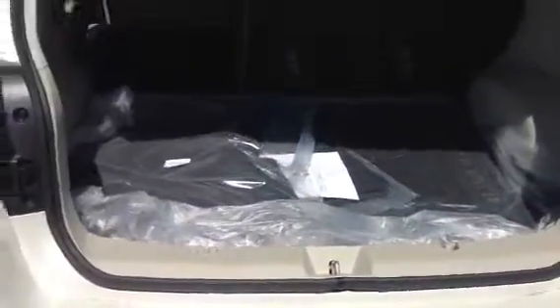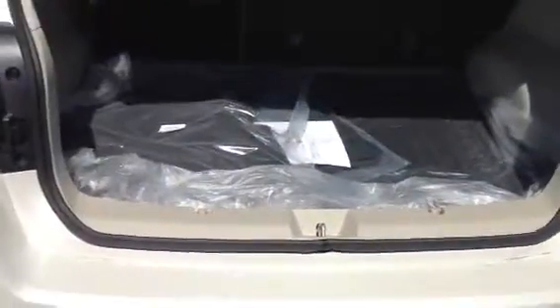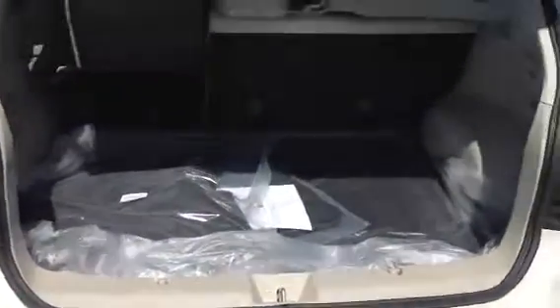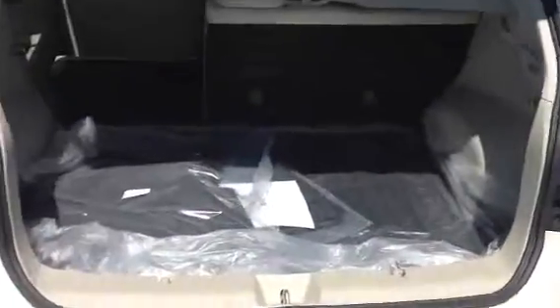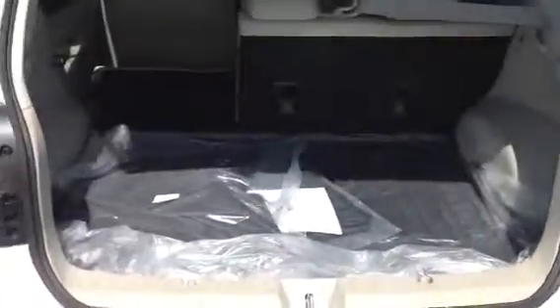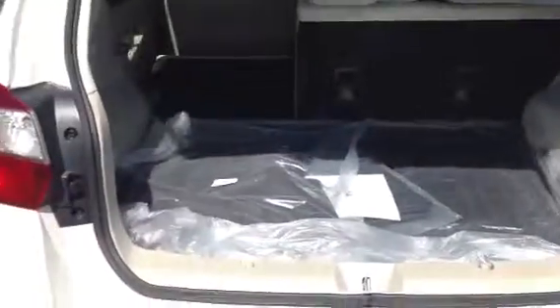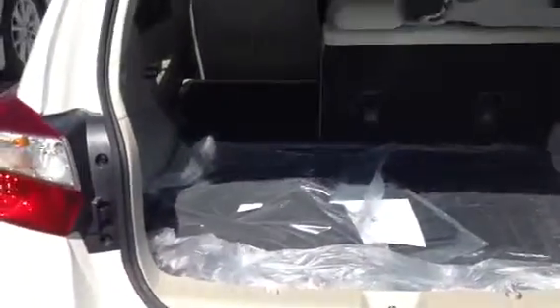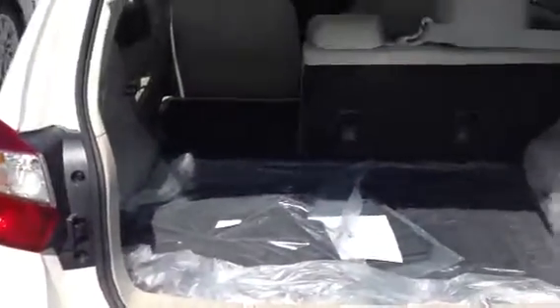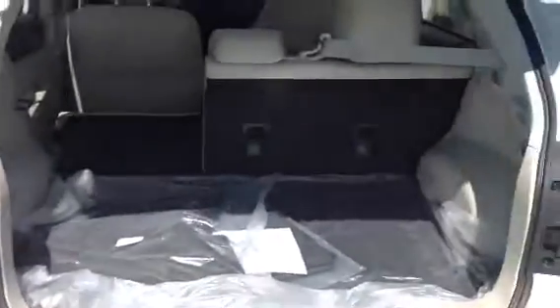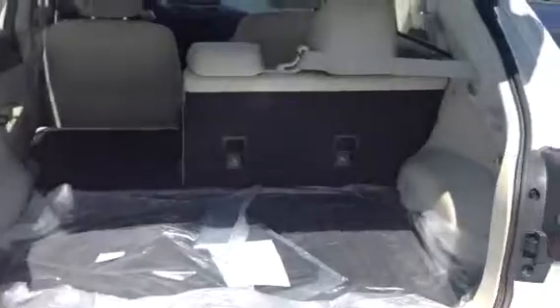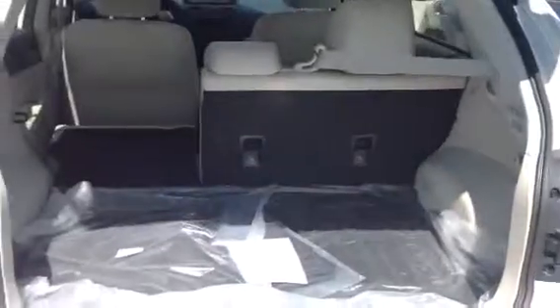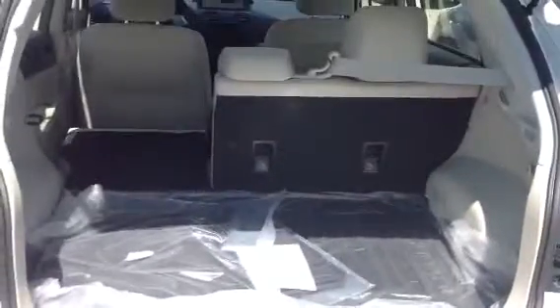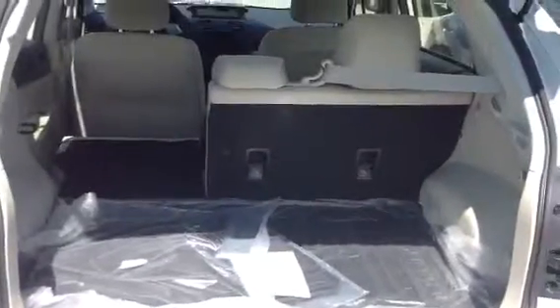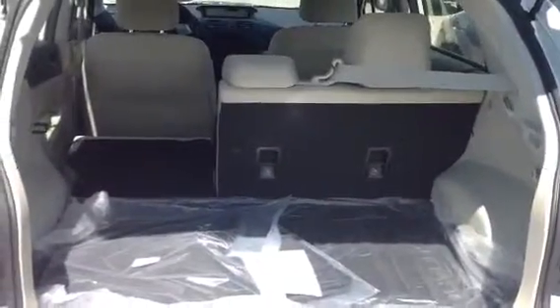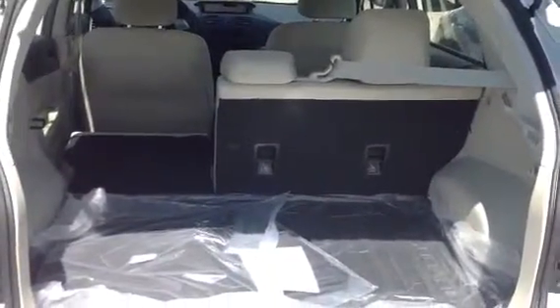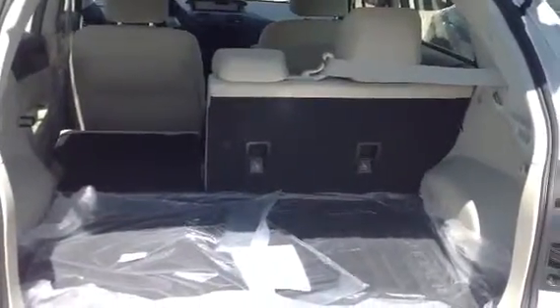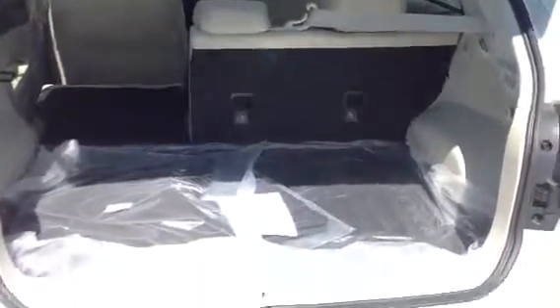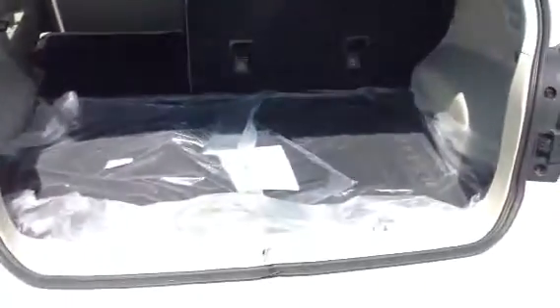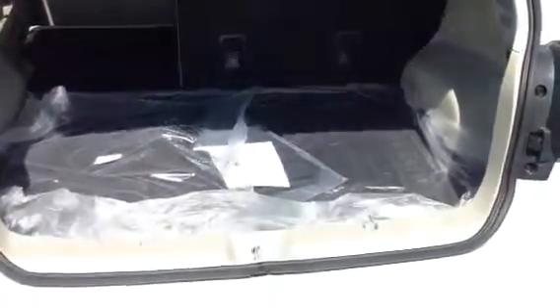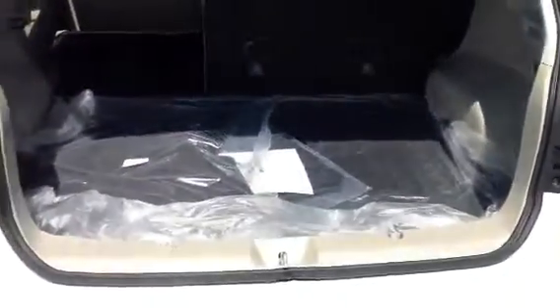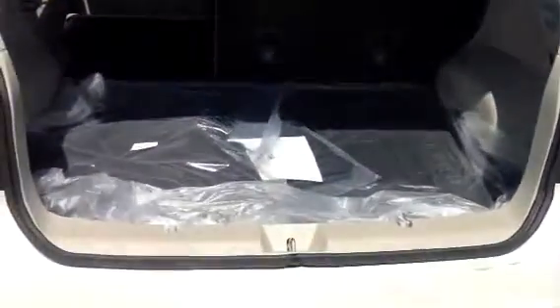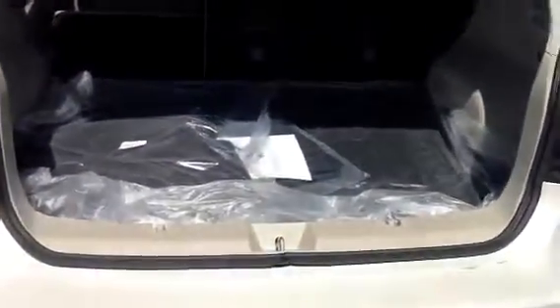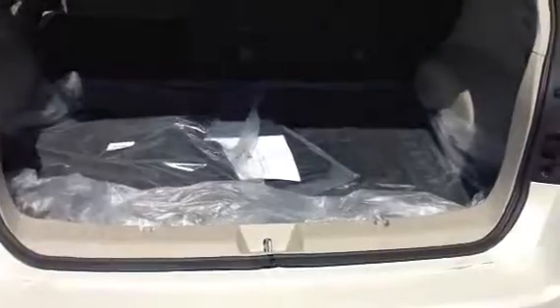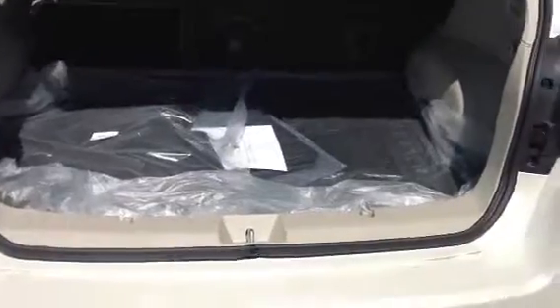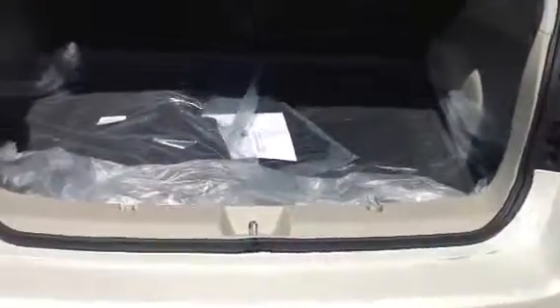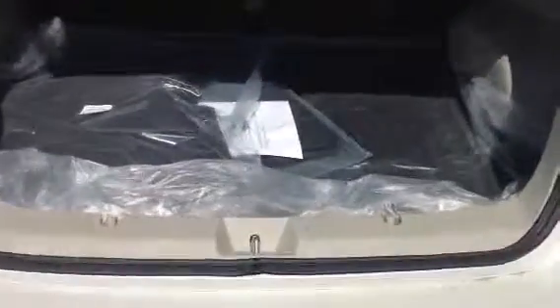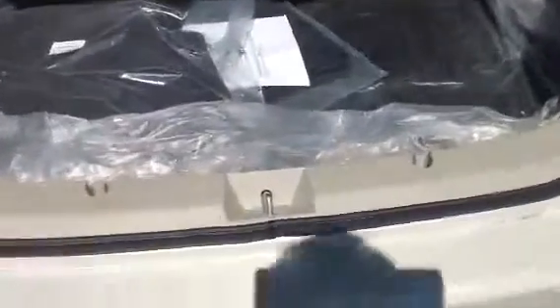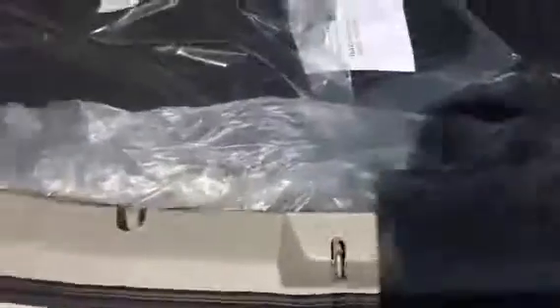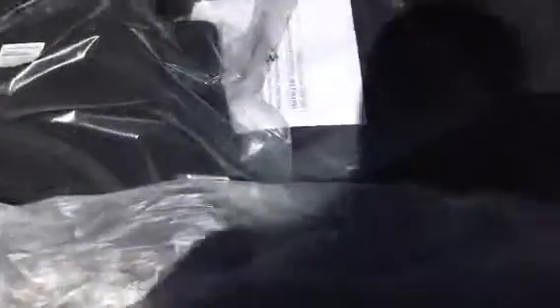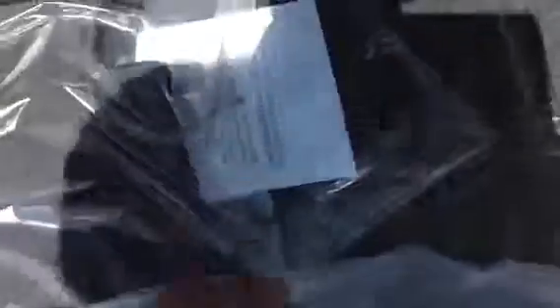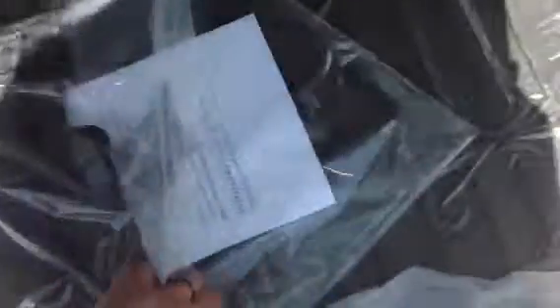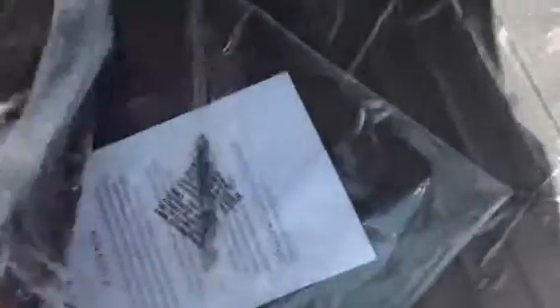Plenty of room back here. Fold down those seats in a 60-40 split and there's even more room for the bigger items that you need to transport. This particular model is coming with all-weather mats, which is great — you're going to keep your carpeting clean away from the slush and mud.